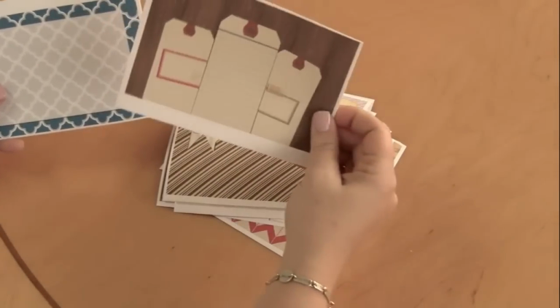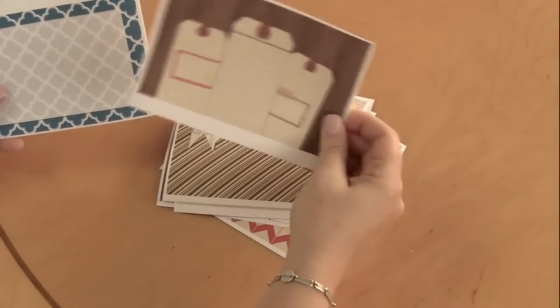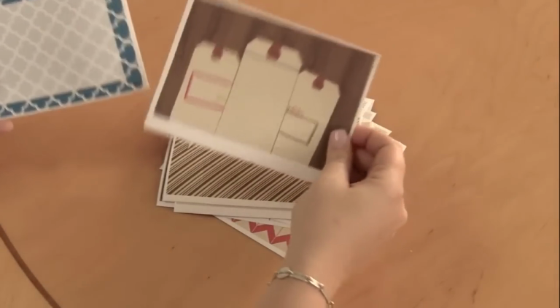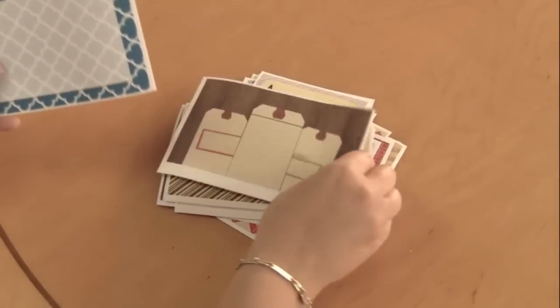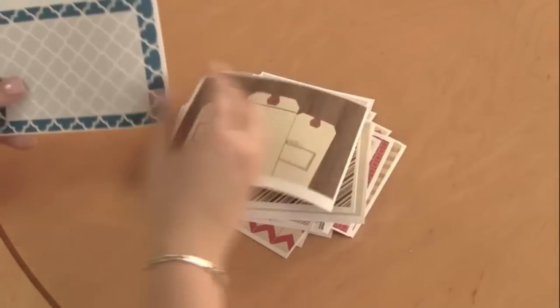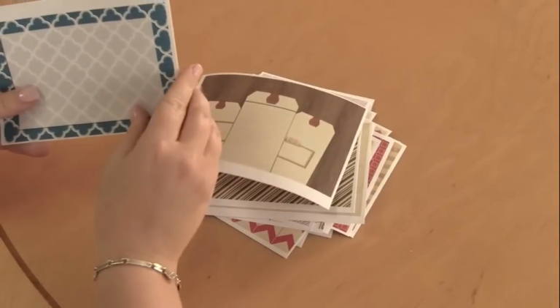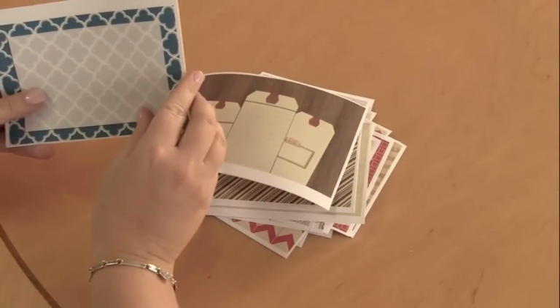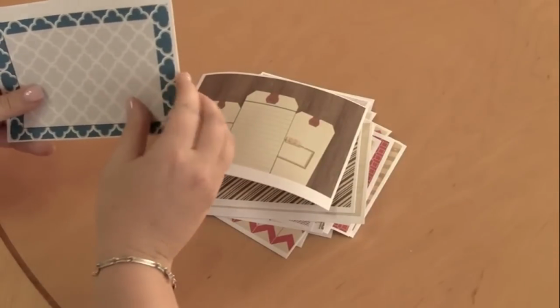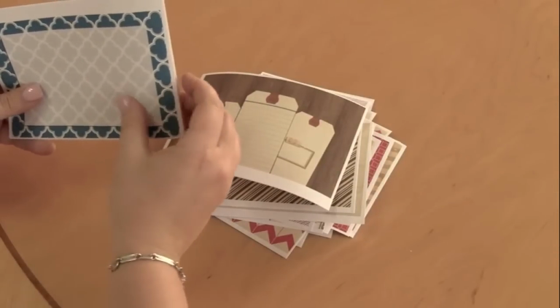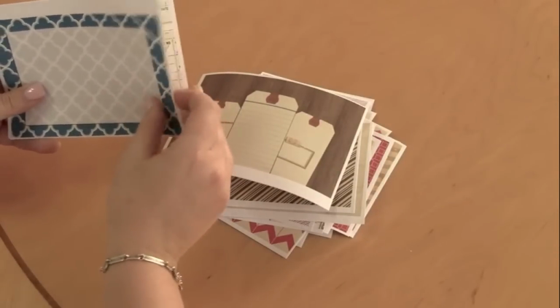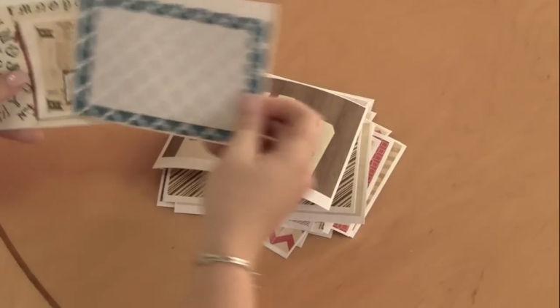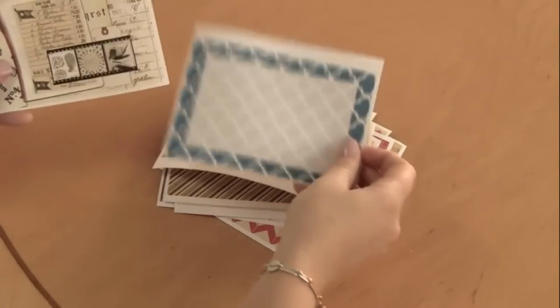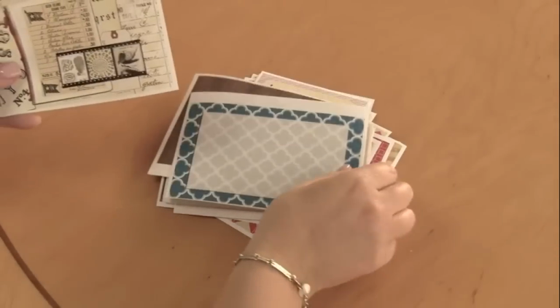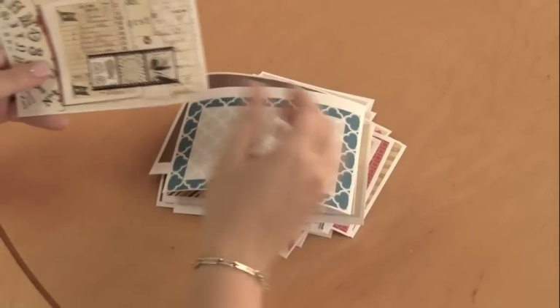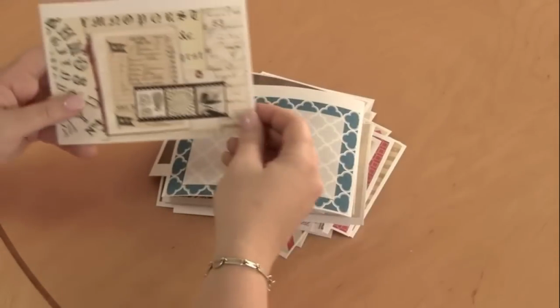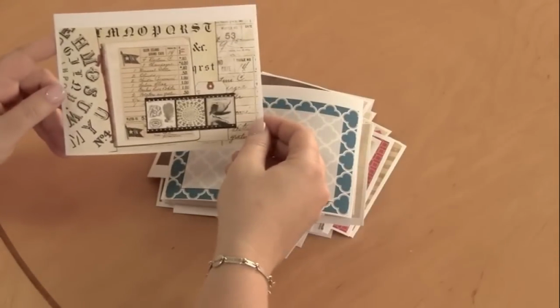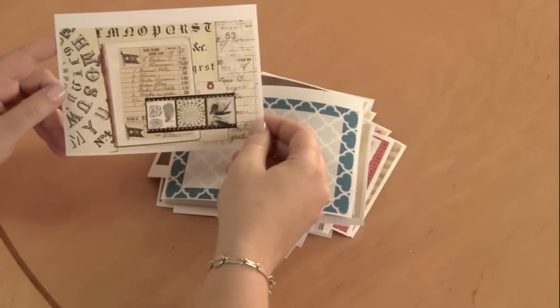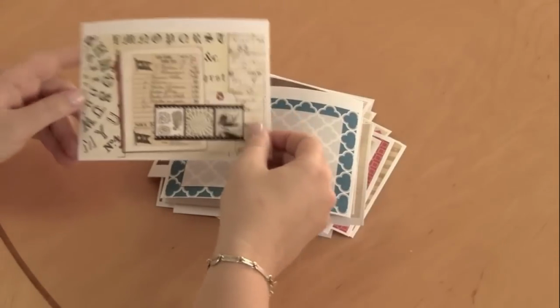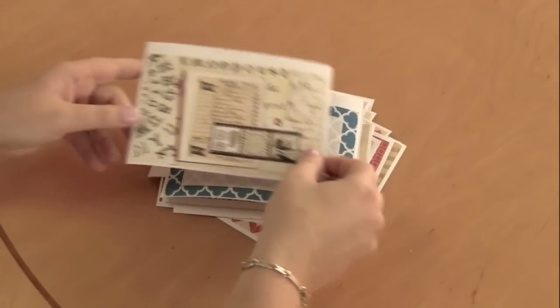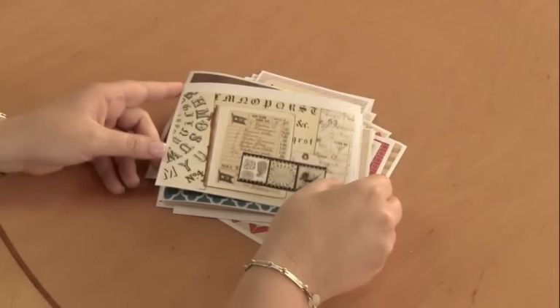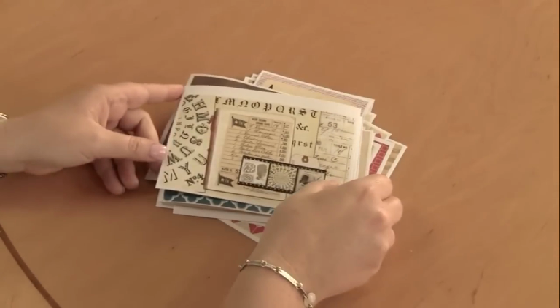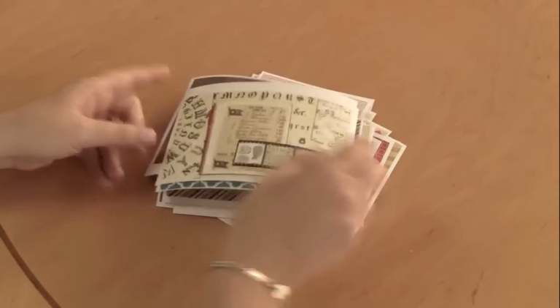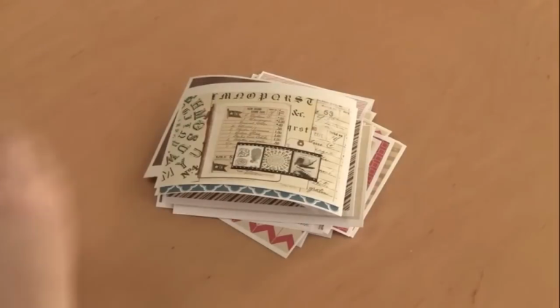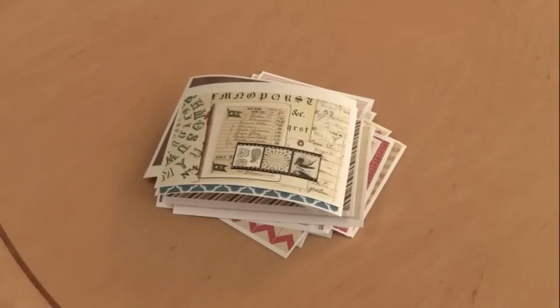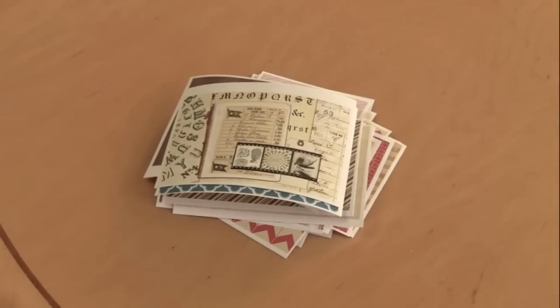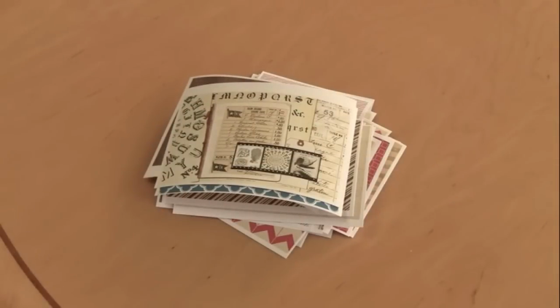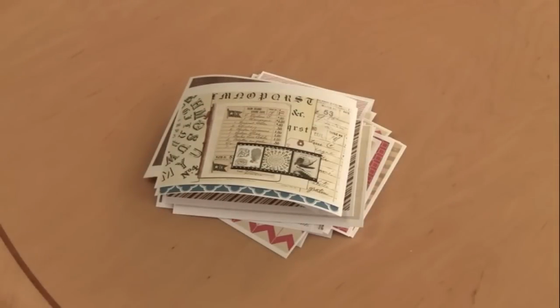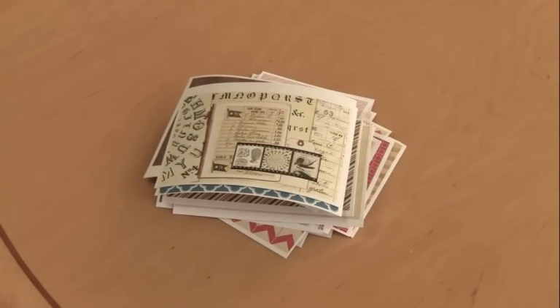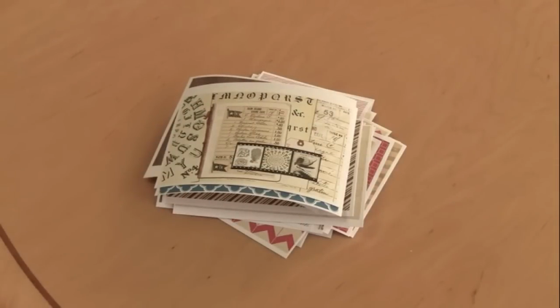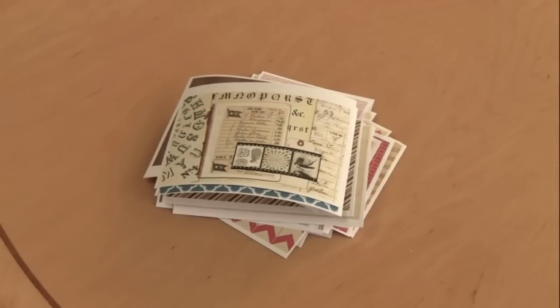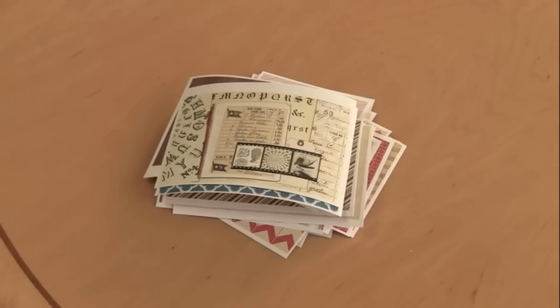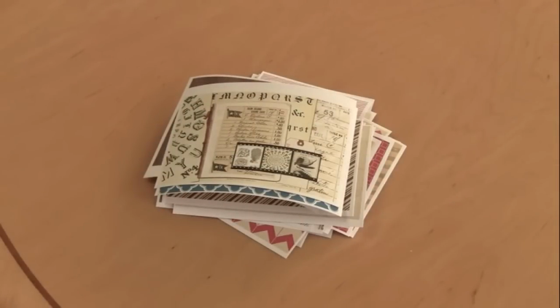That's our Beach House collection made by Janet Hopkins, available May 15, 2012. We hope you liked the tour.